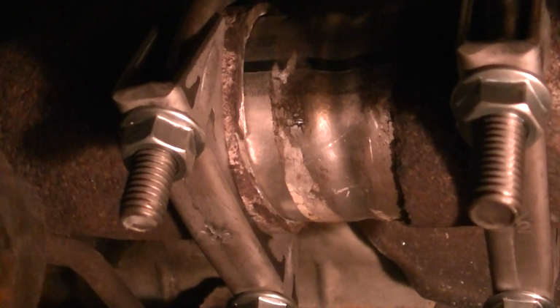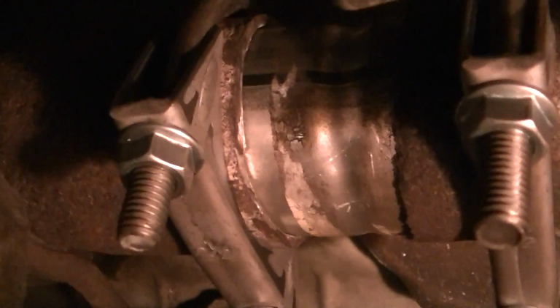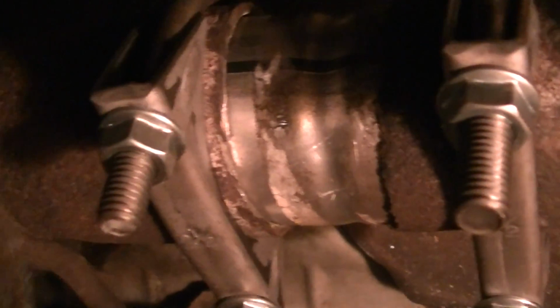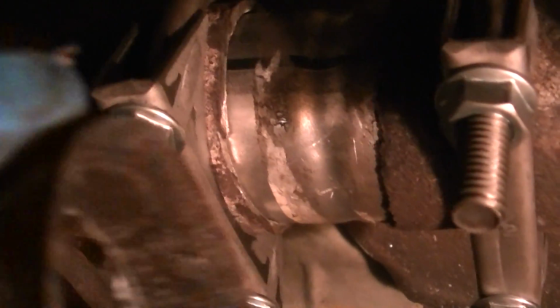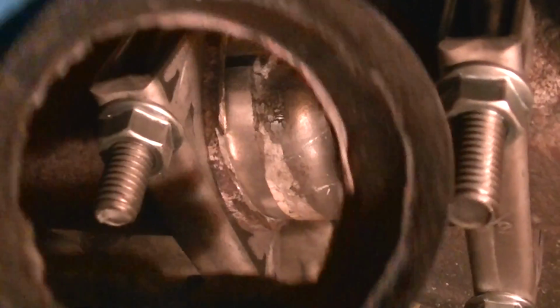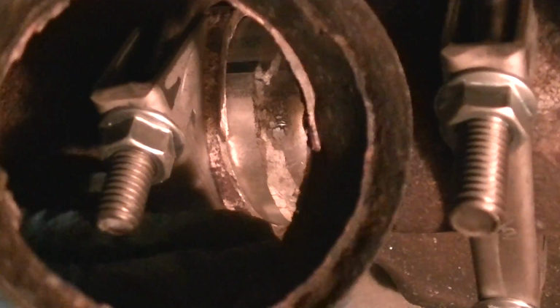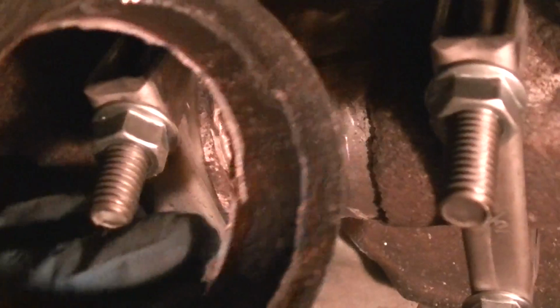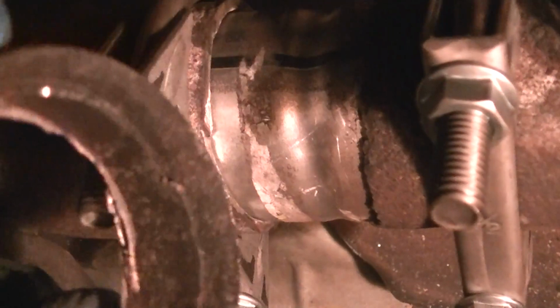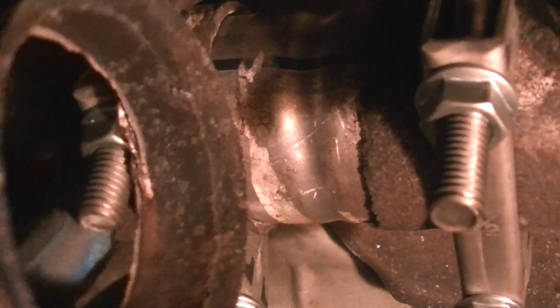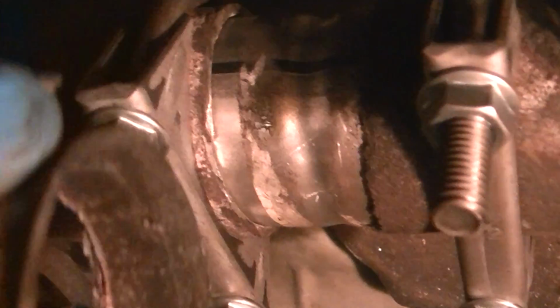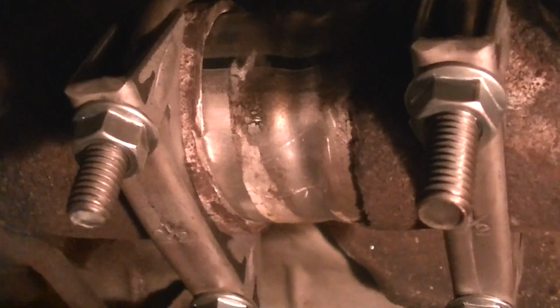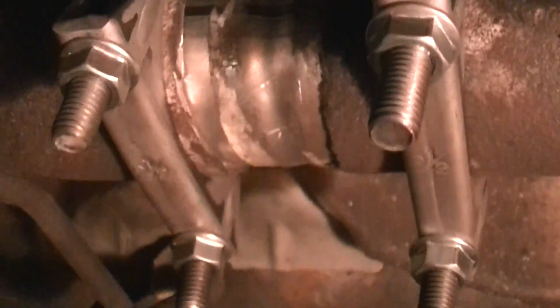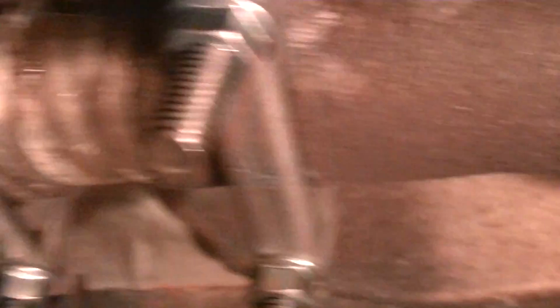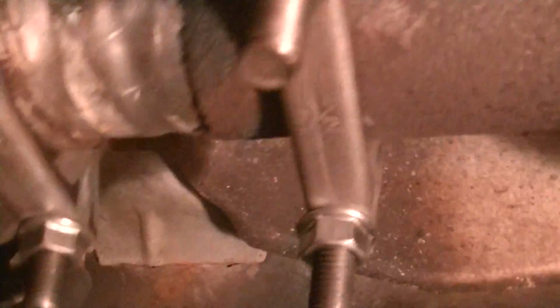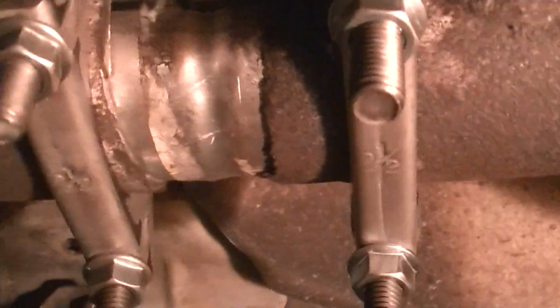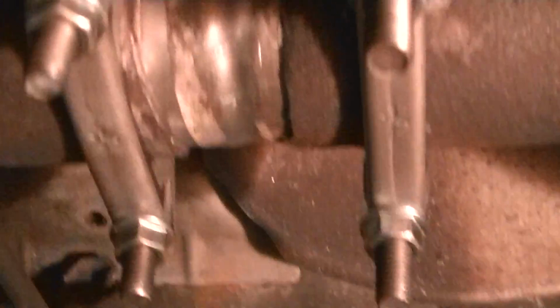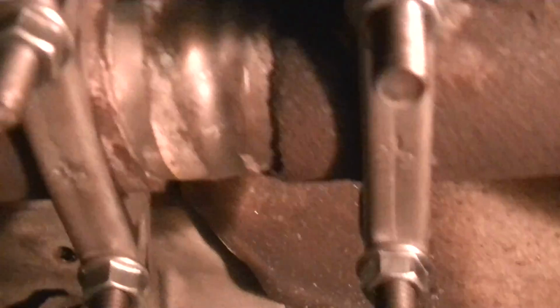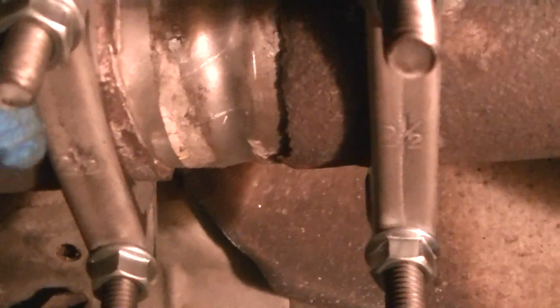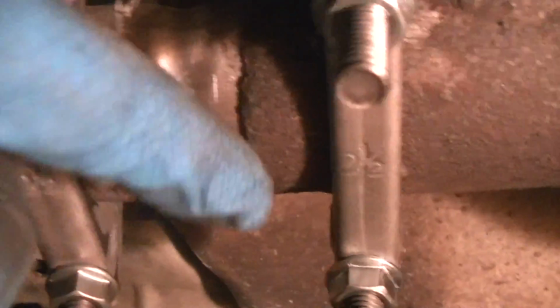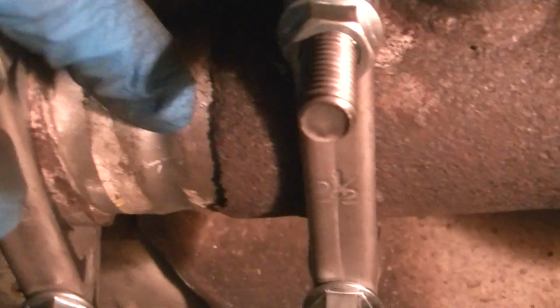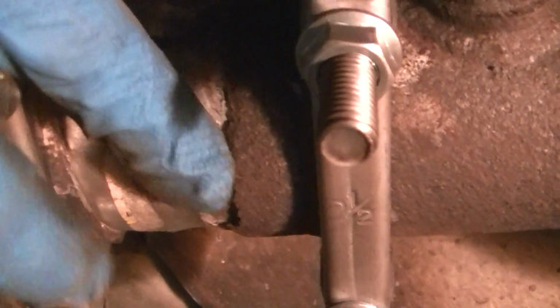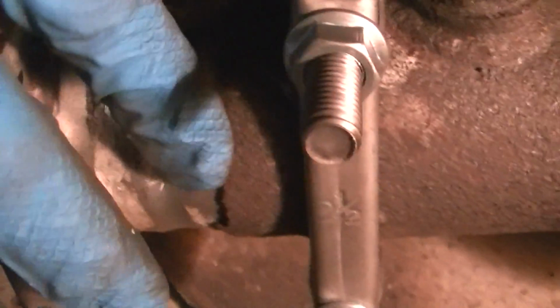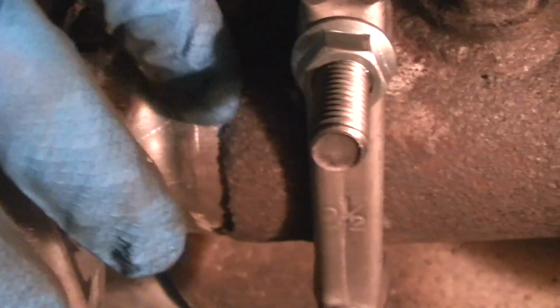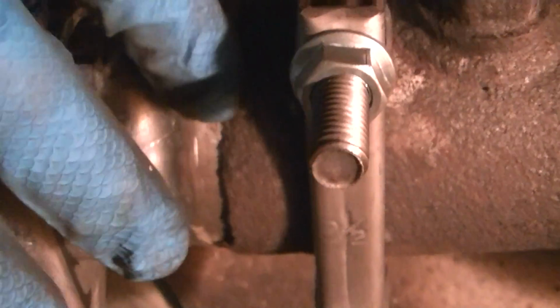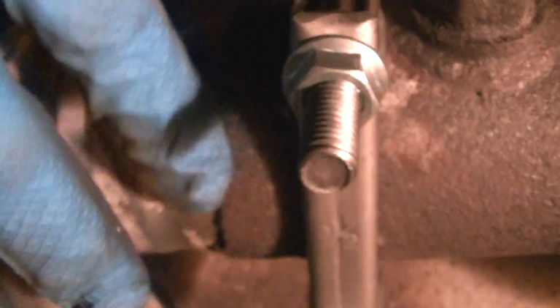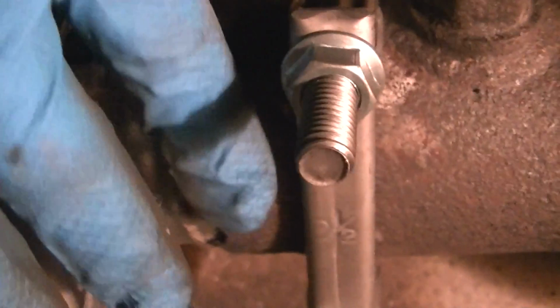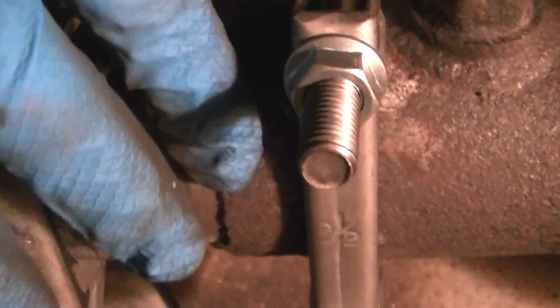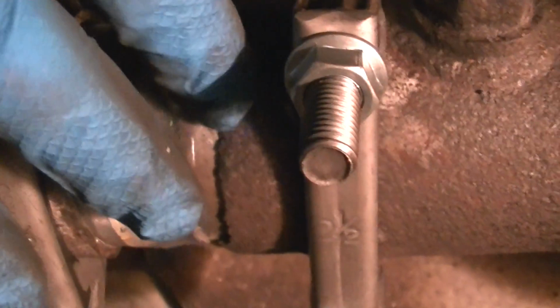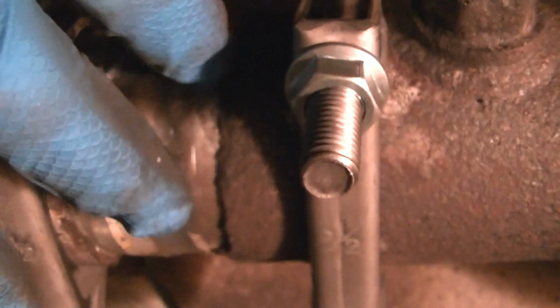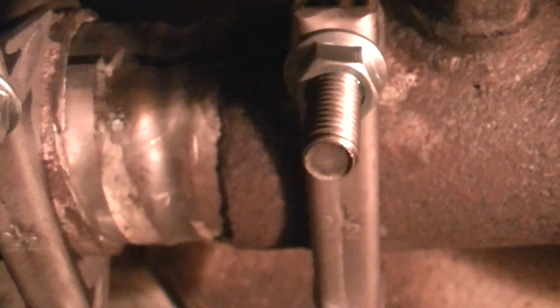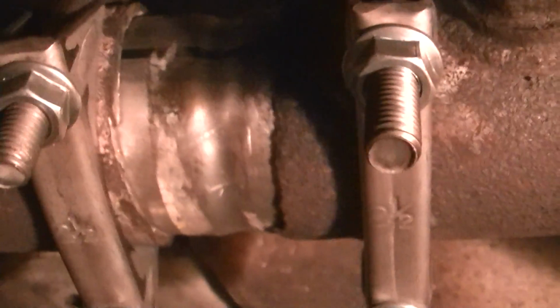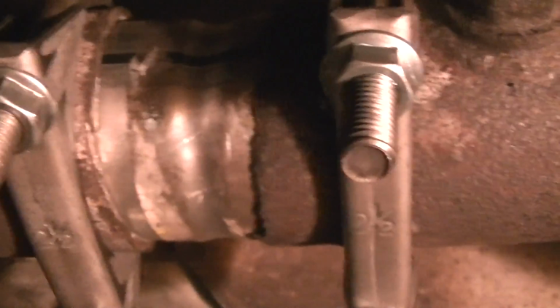It may be it's swaged or crimped at the factory. But what happened was — you can see that rough surface right there — it literally just starts to fatigue and crack through over time.